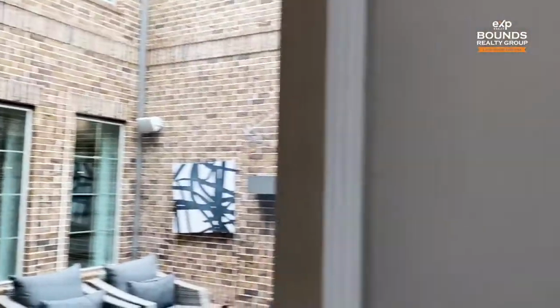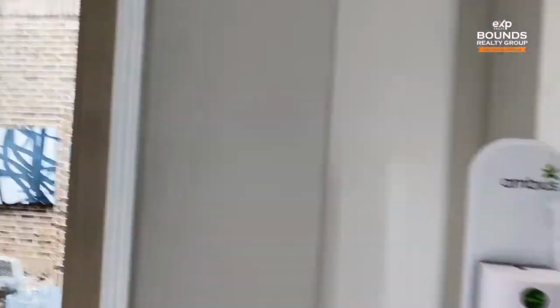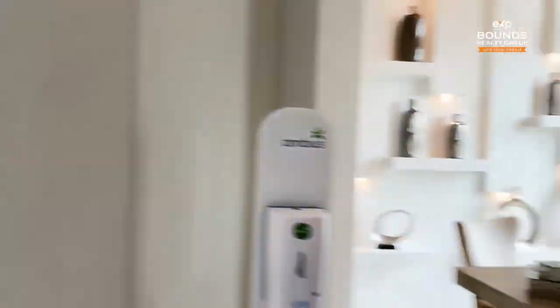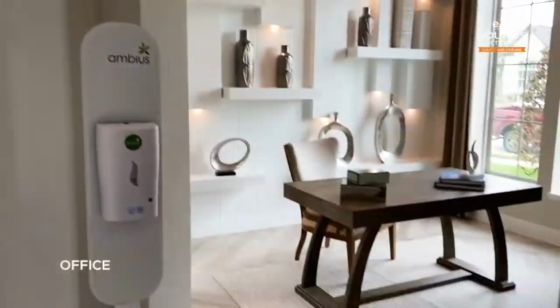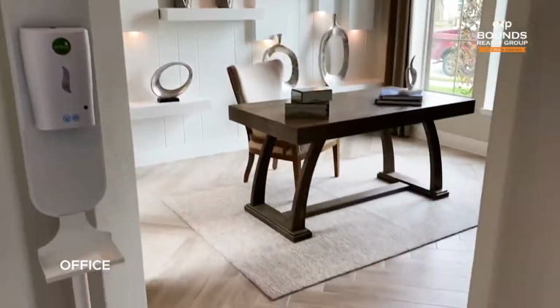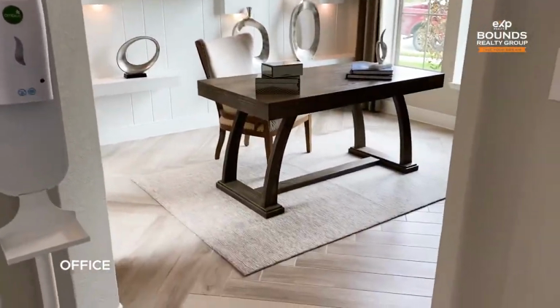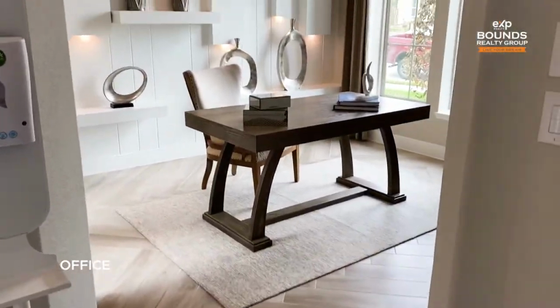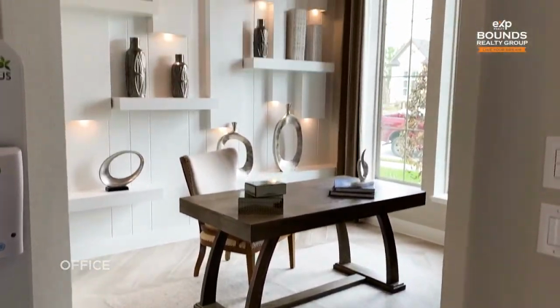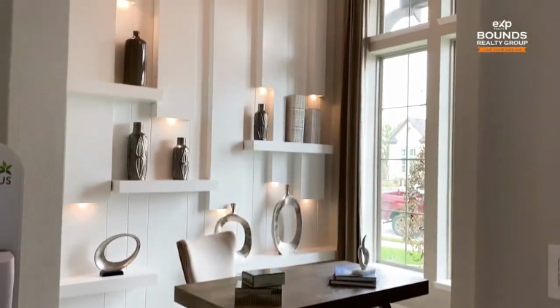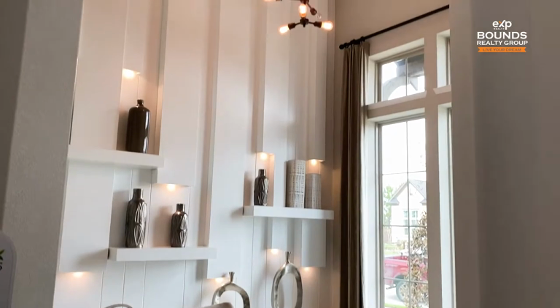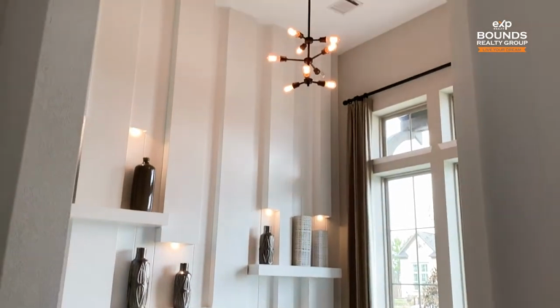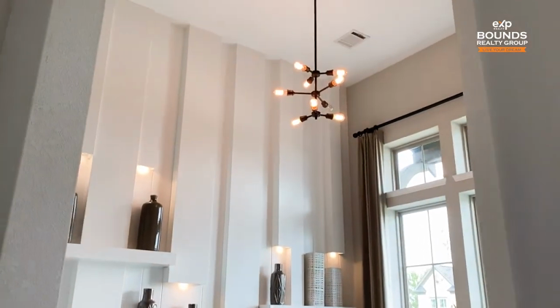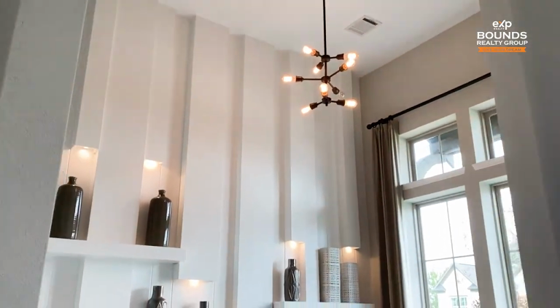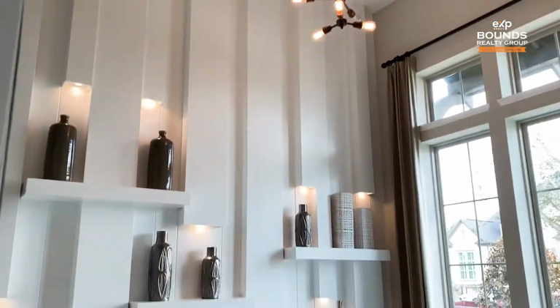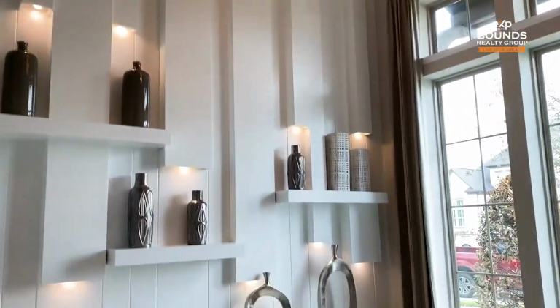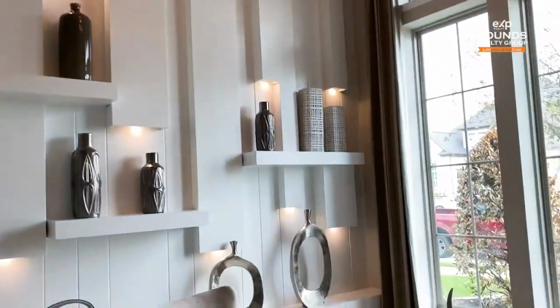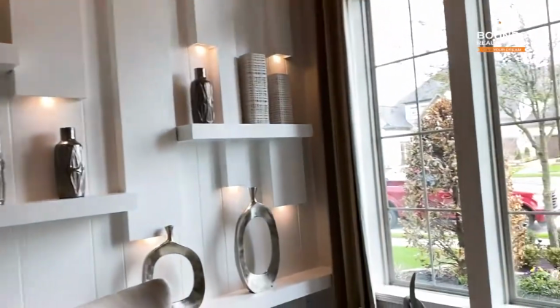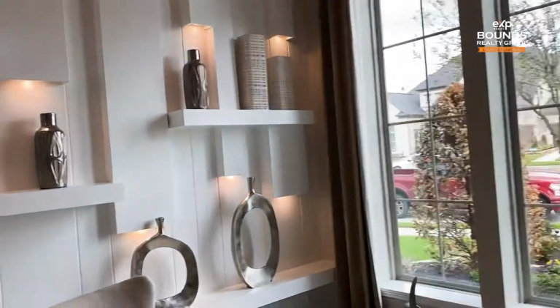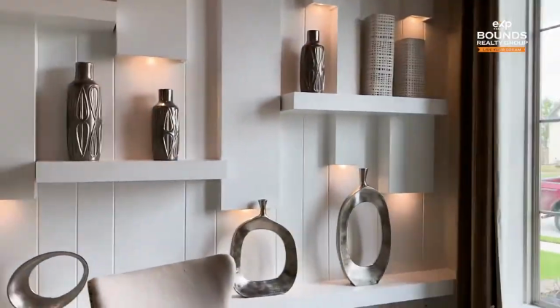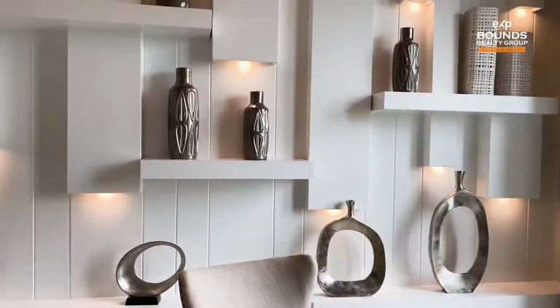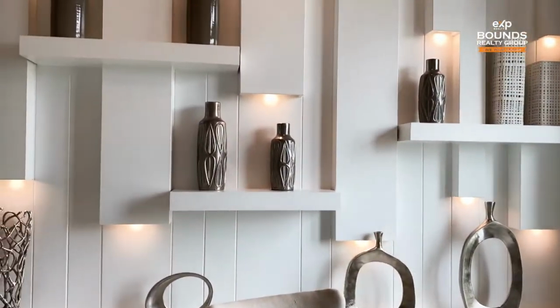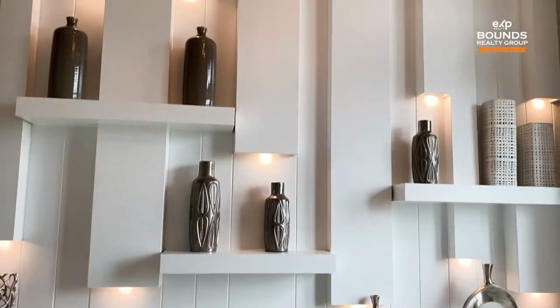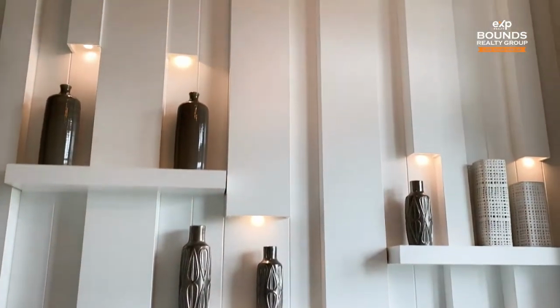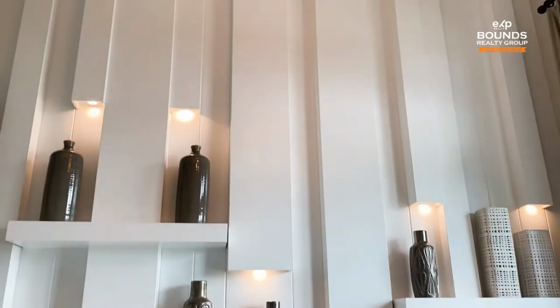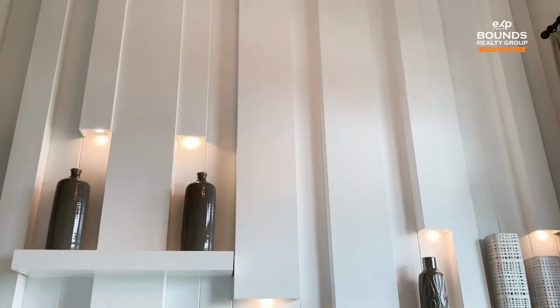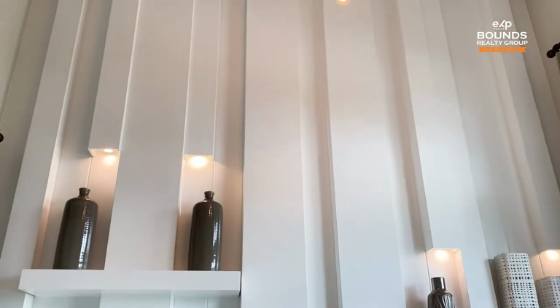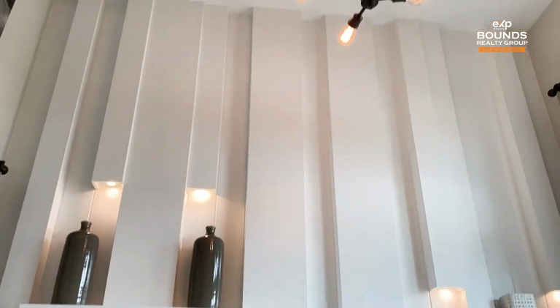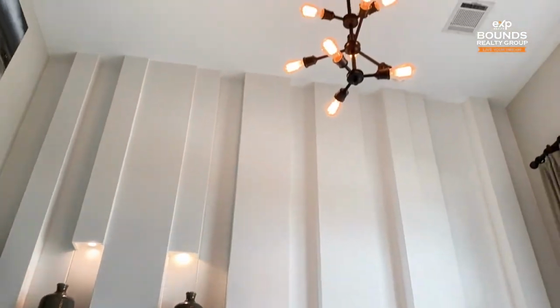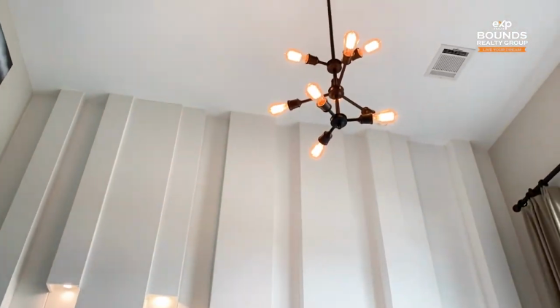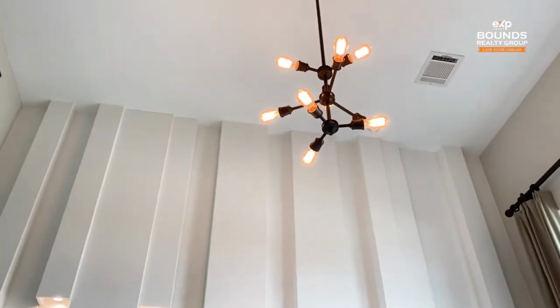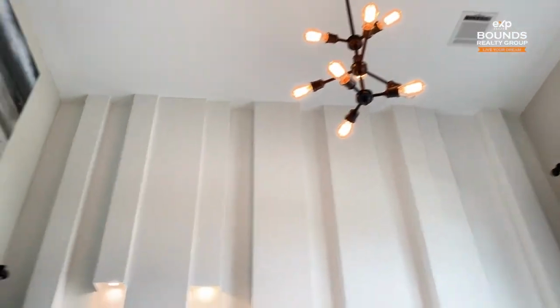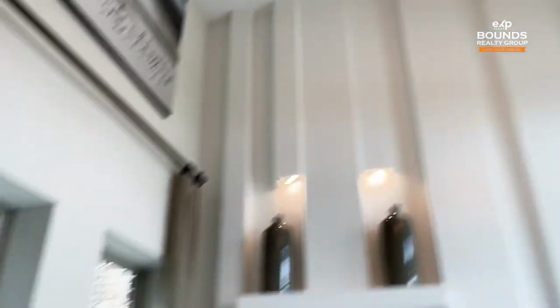This is the office. It's a little small — definitely small for my taste. But I like the wall accents, and I like the light fixture too. It's pretty cool.